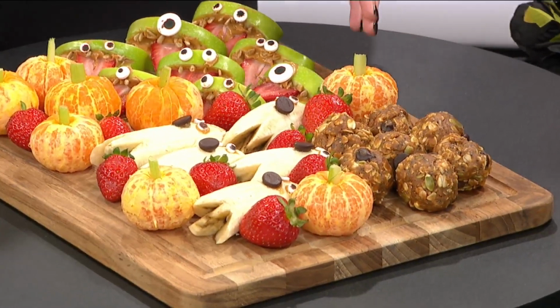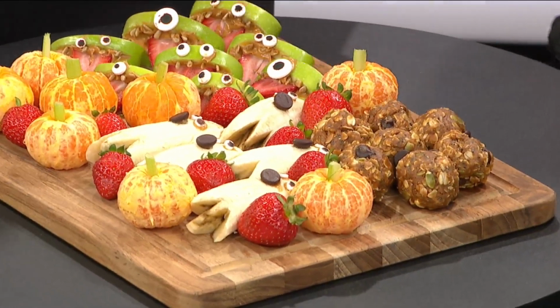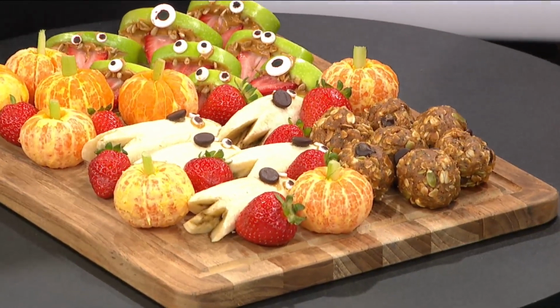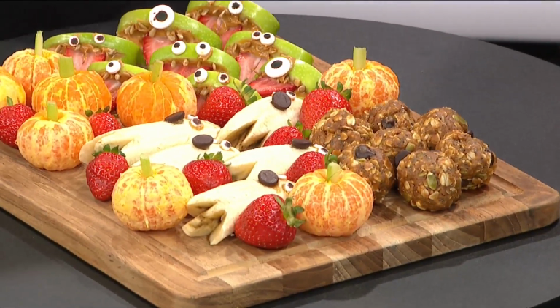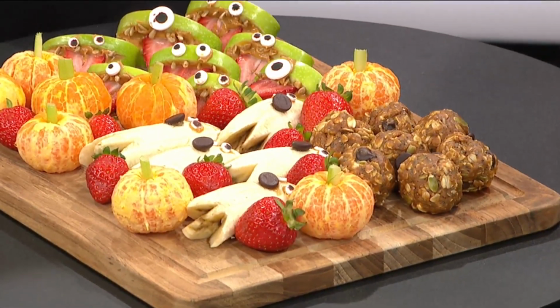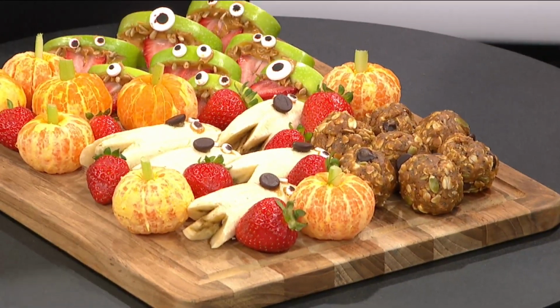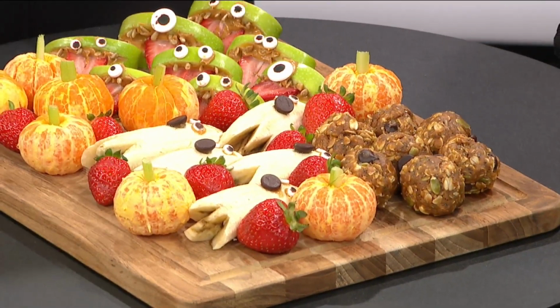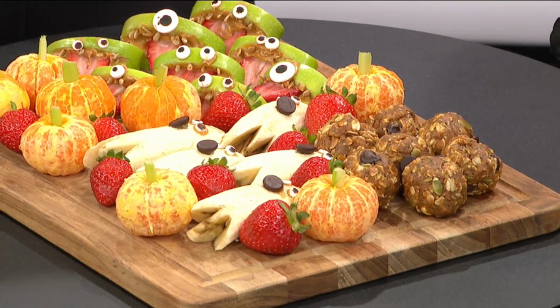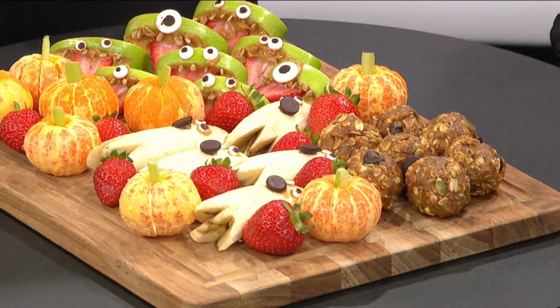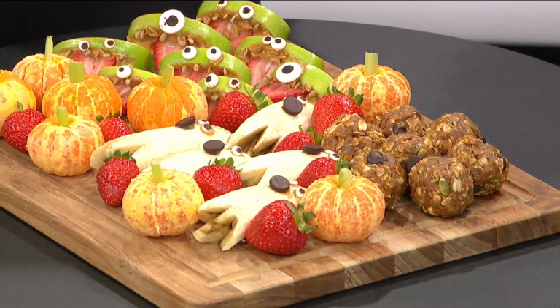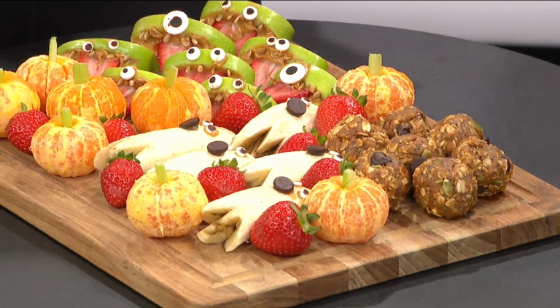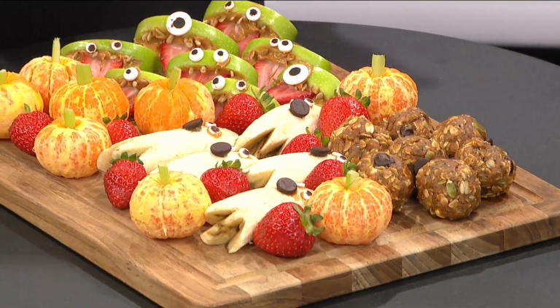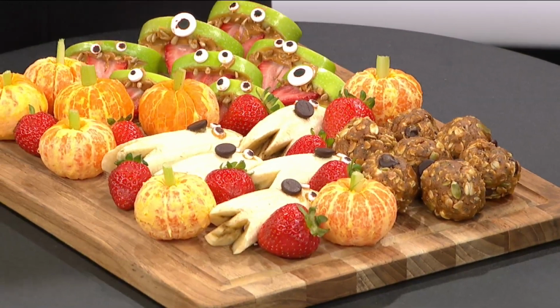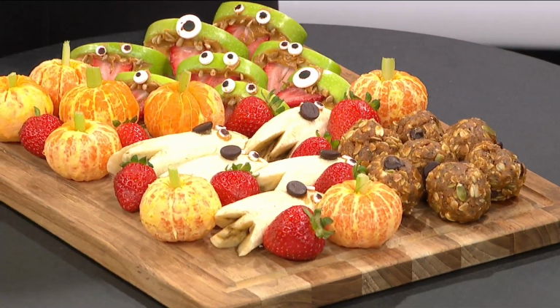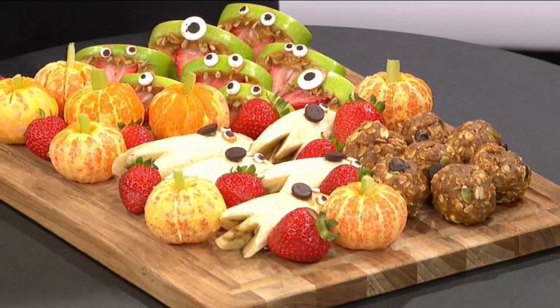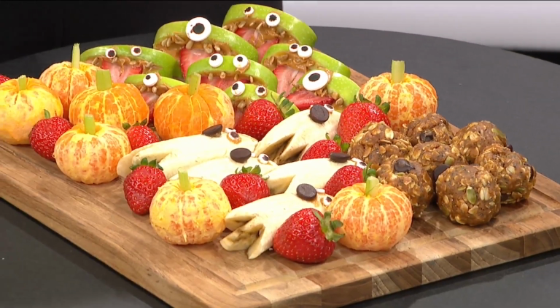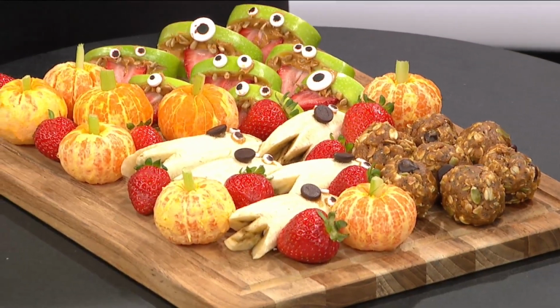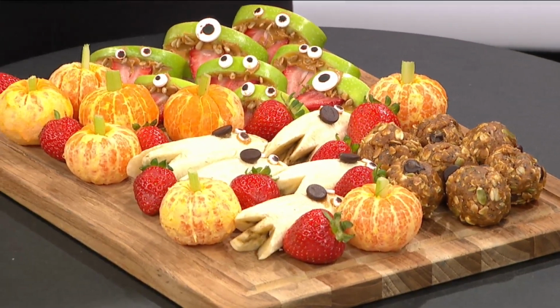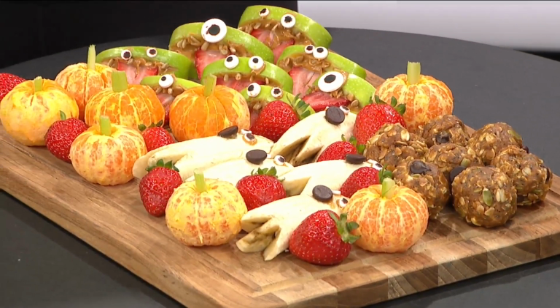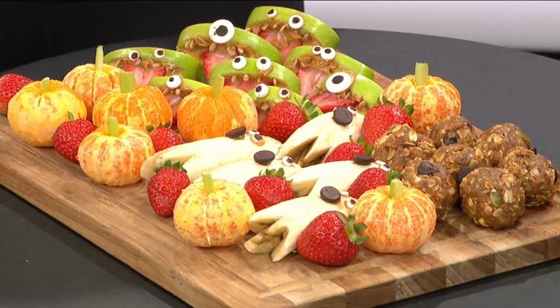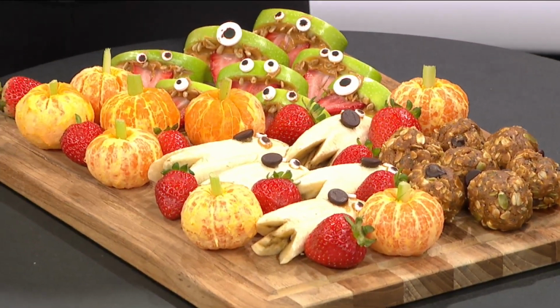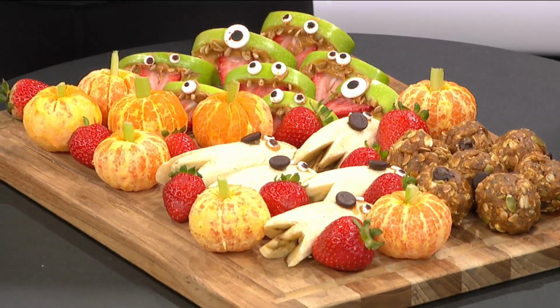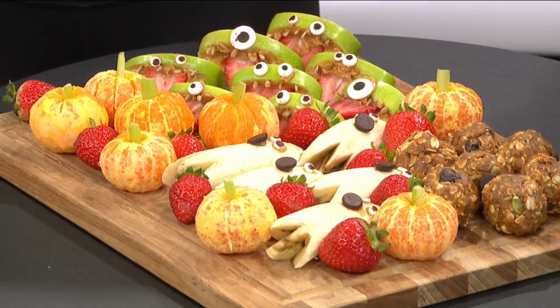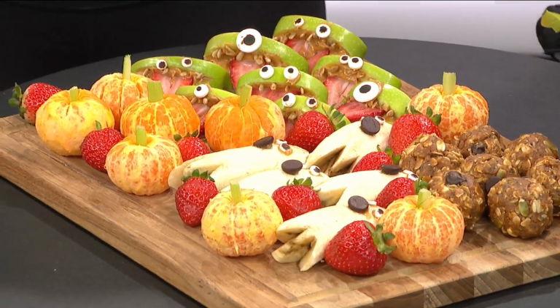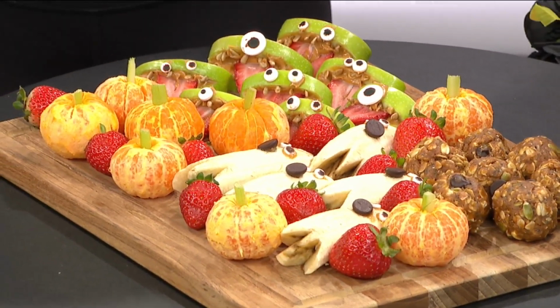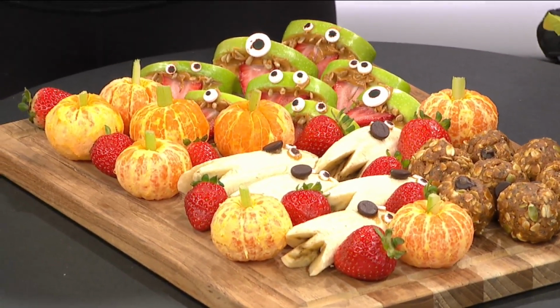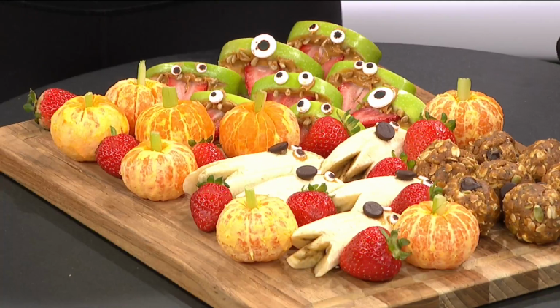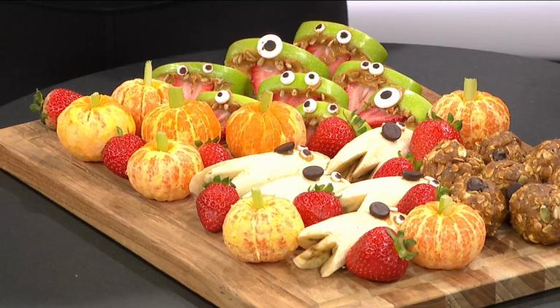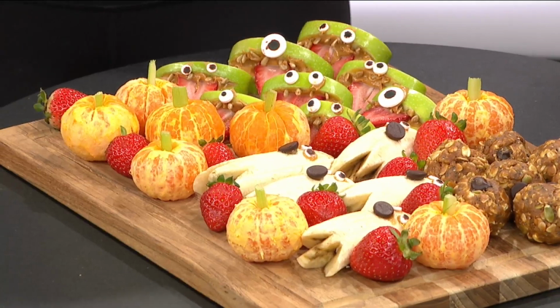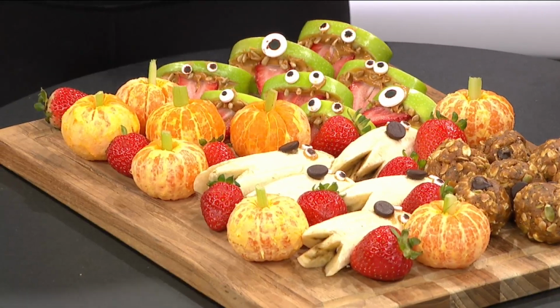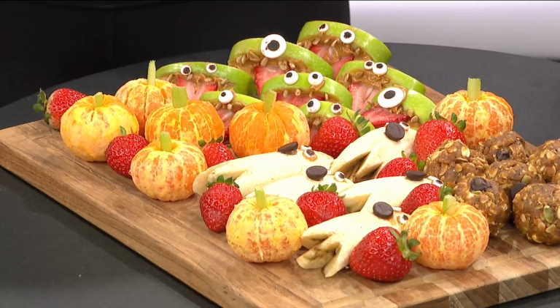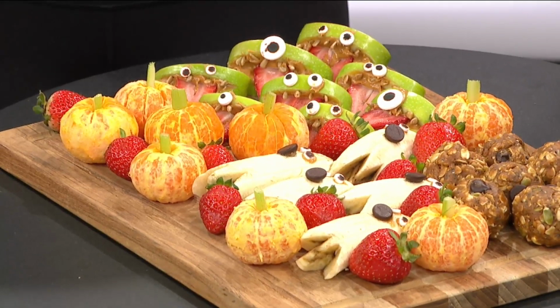I did a little twist — a pumpkin spice protein ball. It has vanilla protein powder, pumpkin seeds, chia seeds. So really filling, but still delicious.